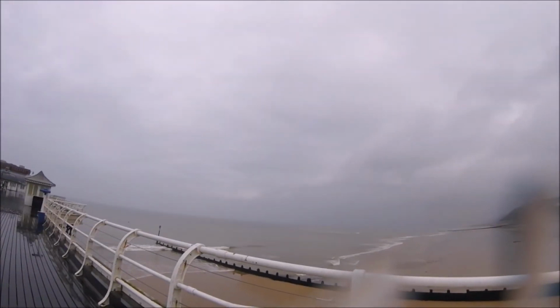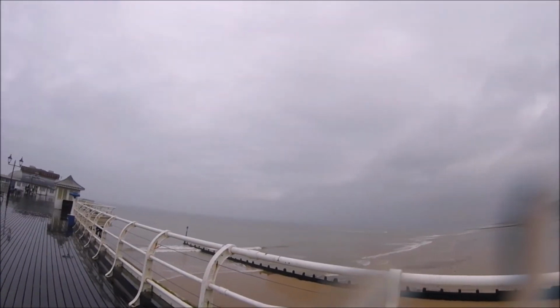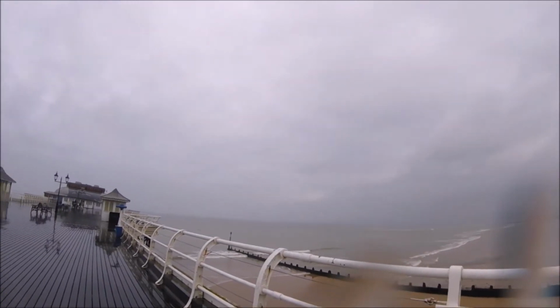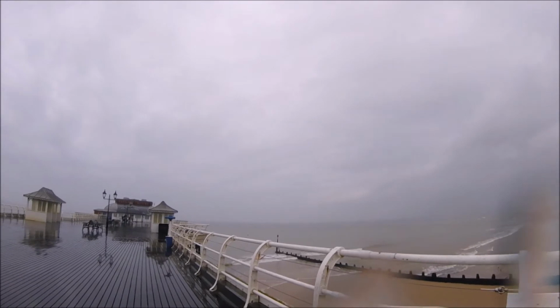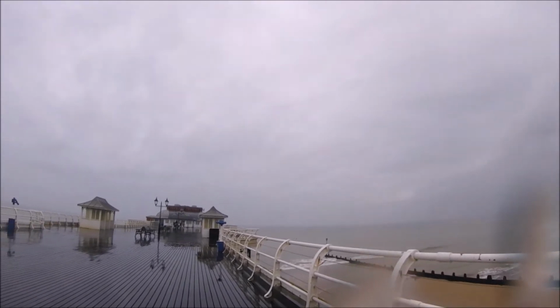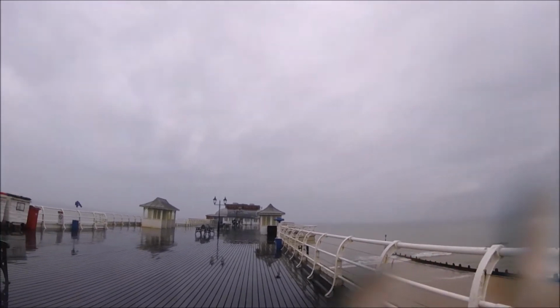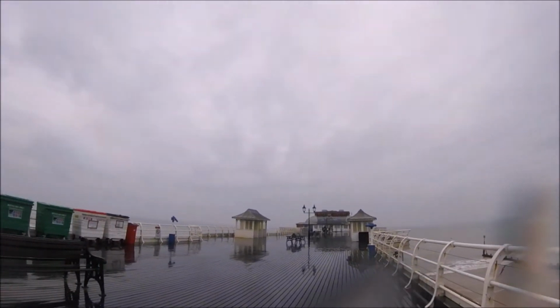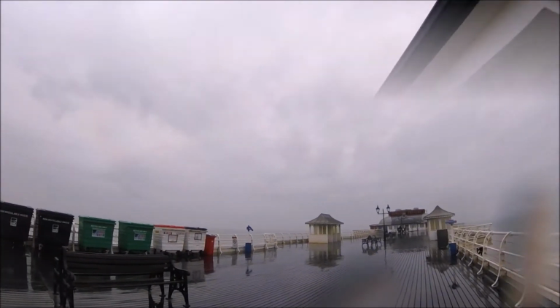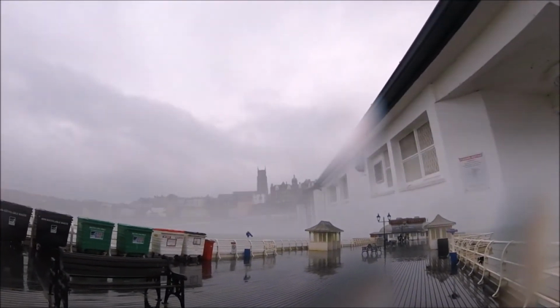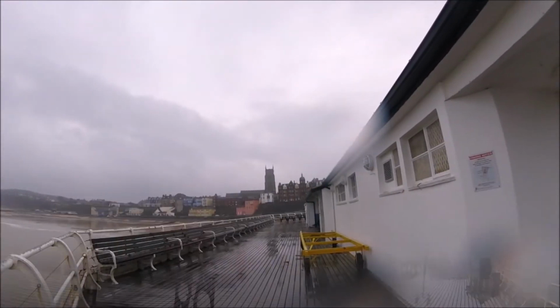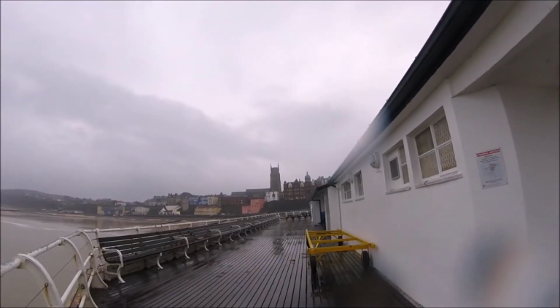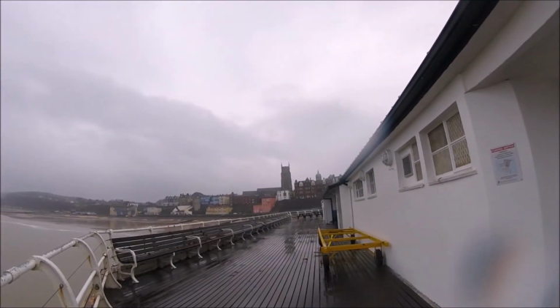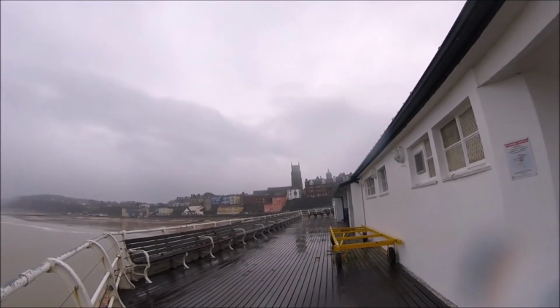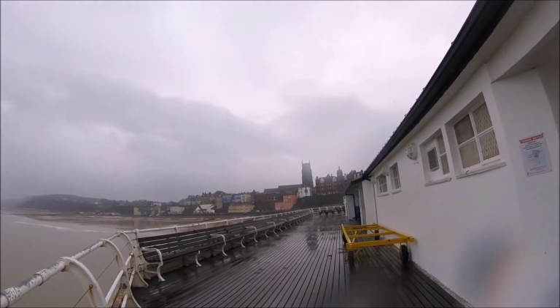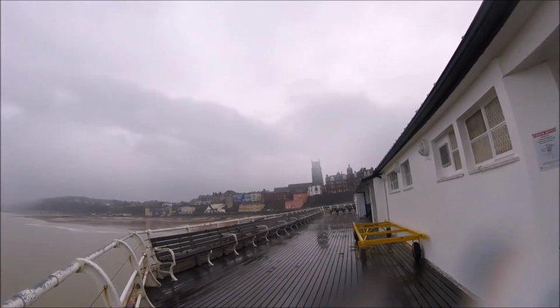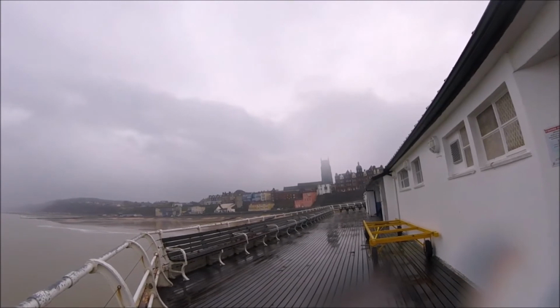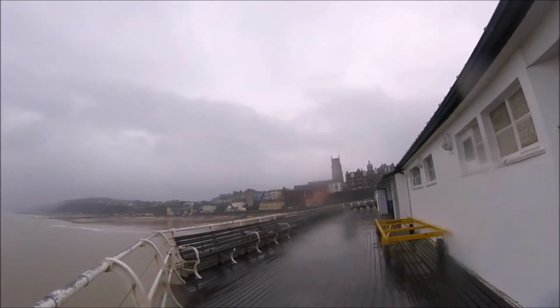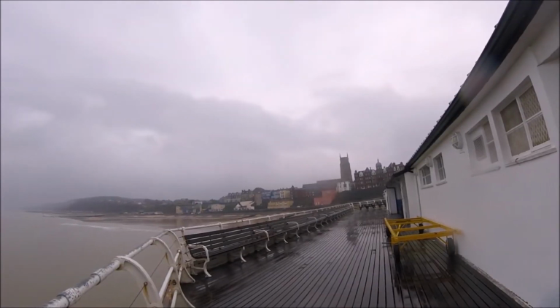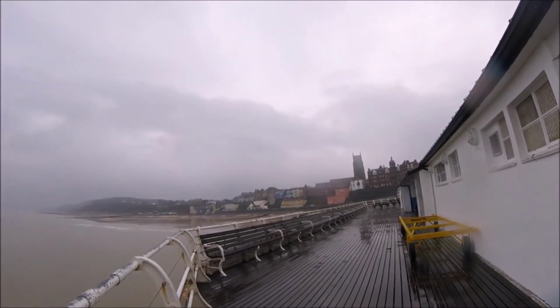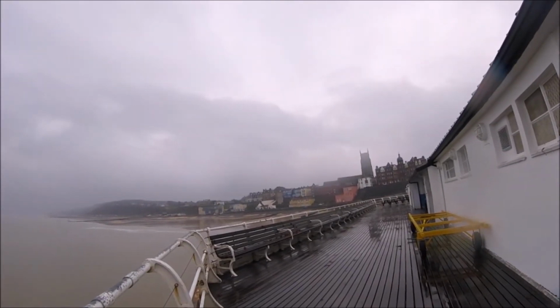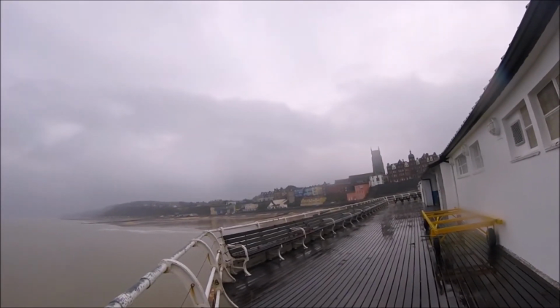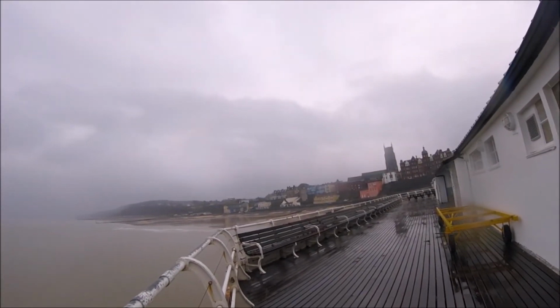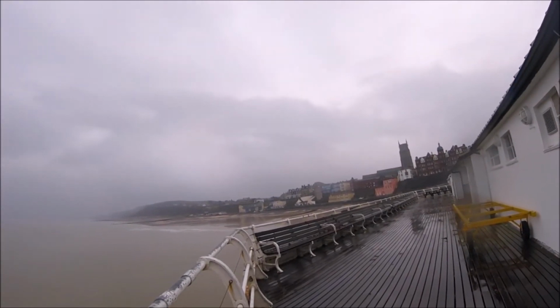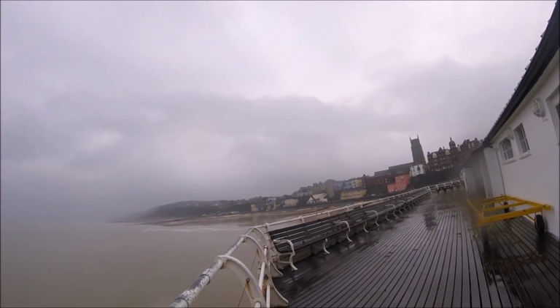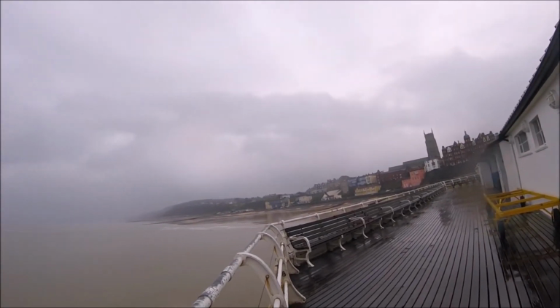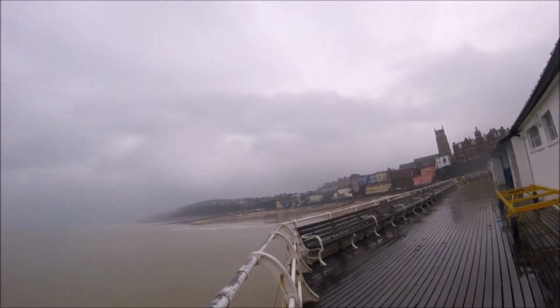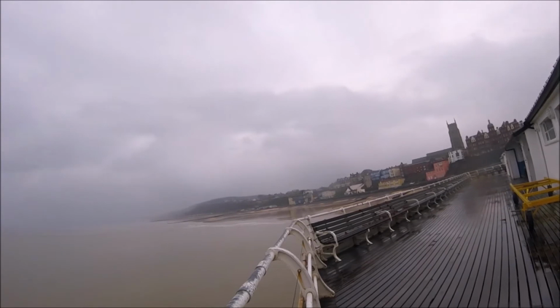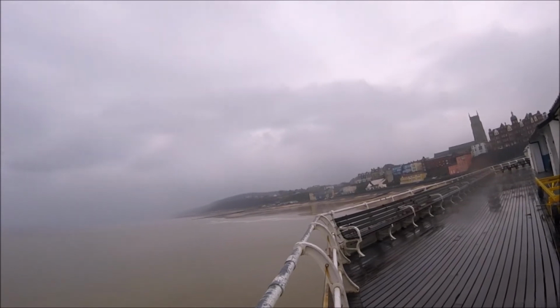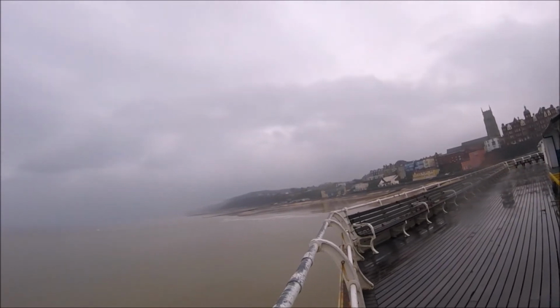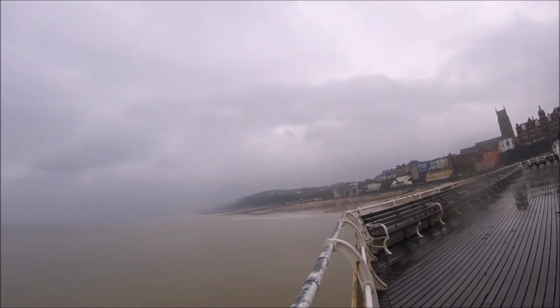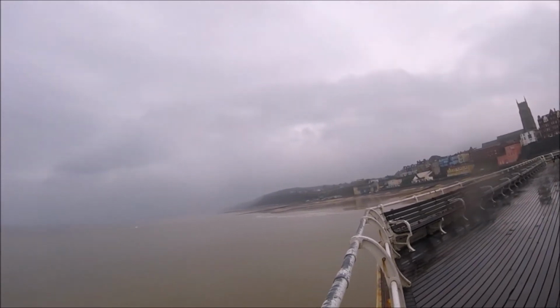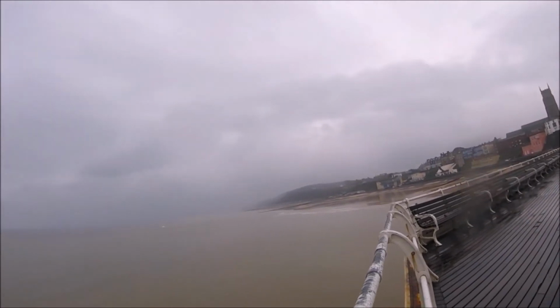There is sheltered seating on the pier, which is ideal for days like this, and it means you can take a seat under cover, look out to sea, and watch the world go by or simply ponder. The views from the pier are stunning, and you can either look out to sea or look inland towards the town which is actually quite quaint.